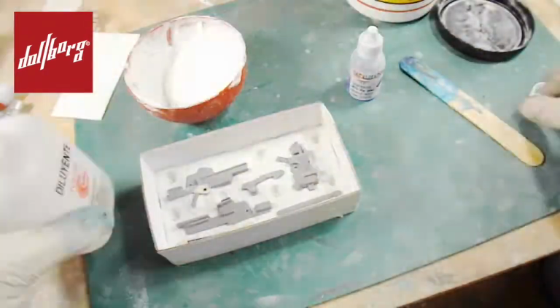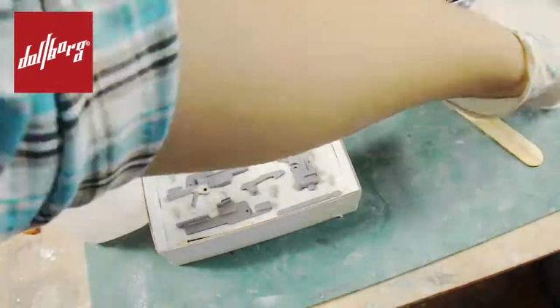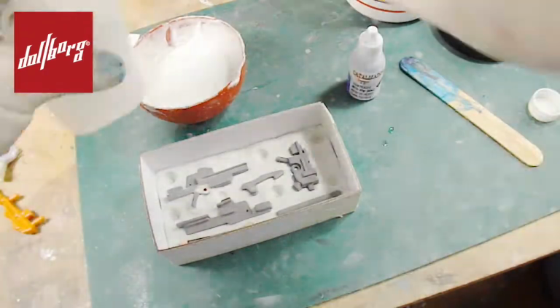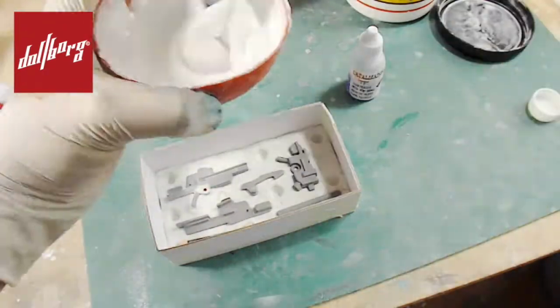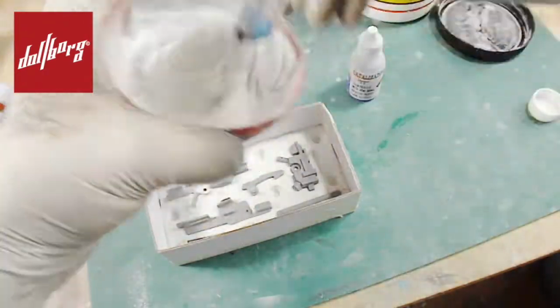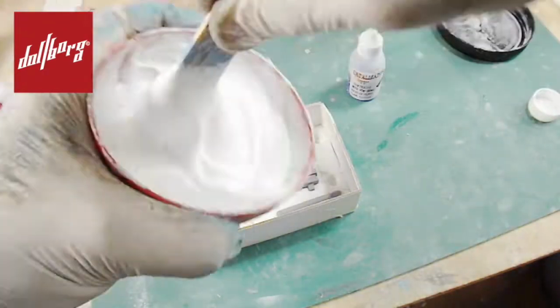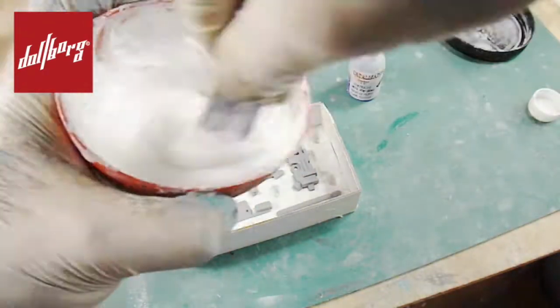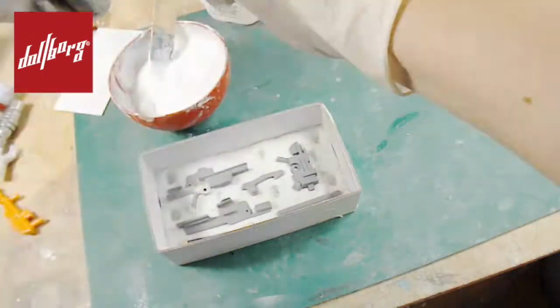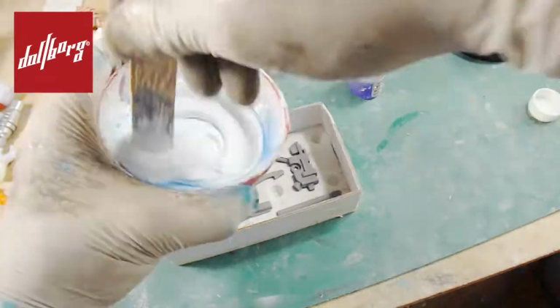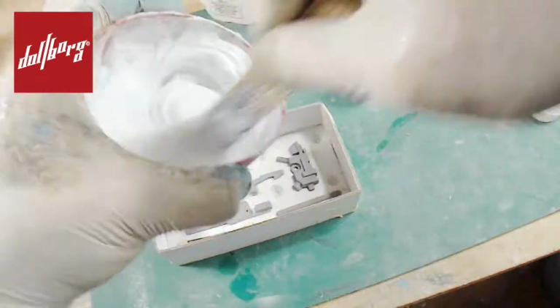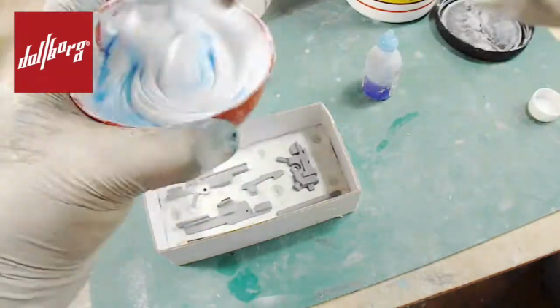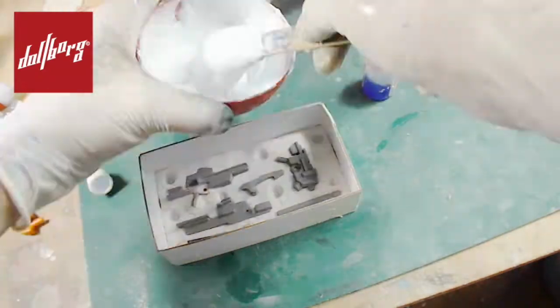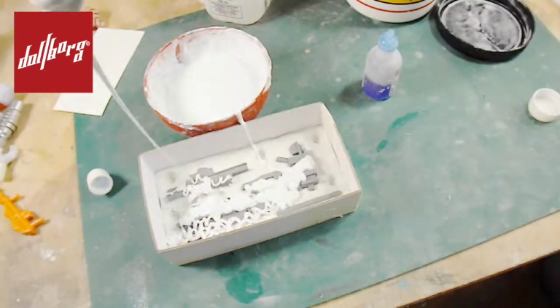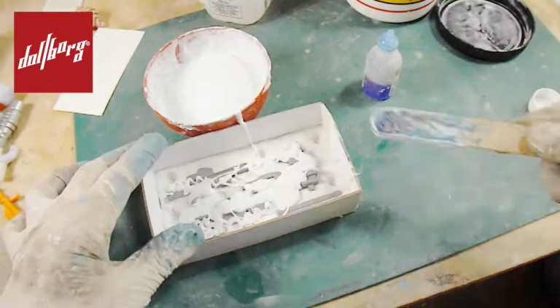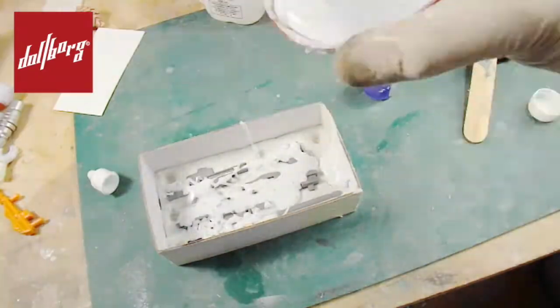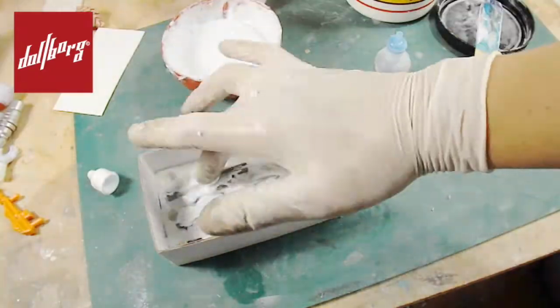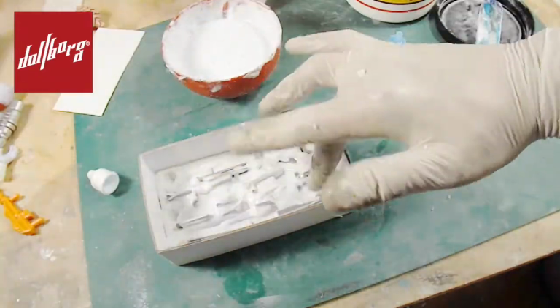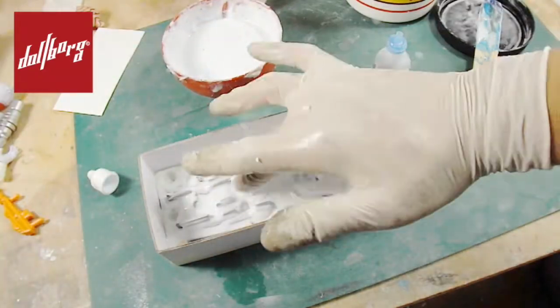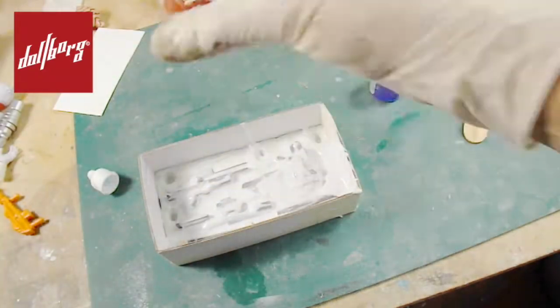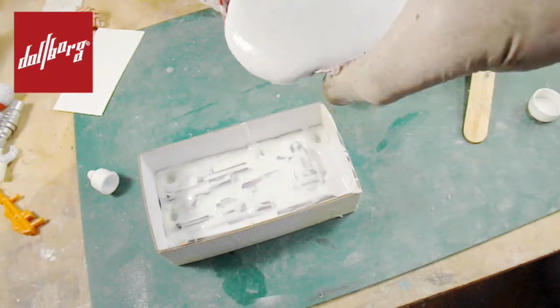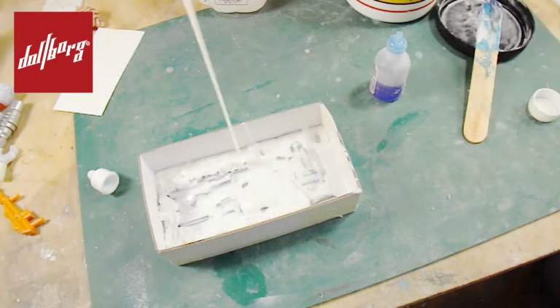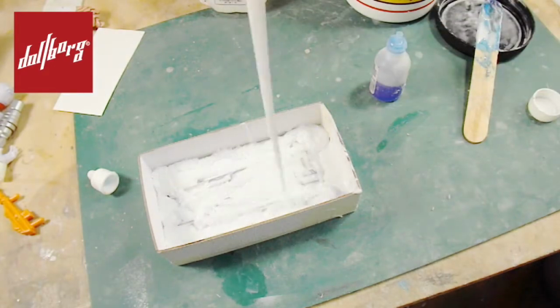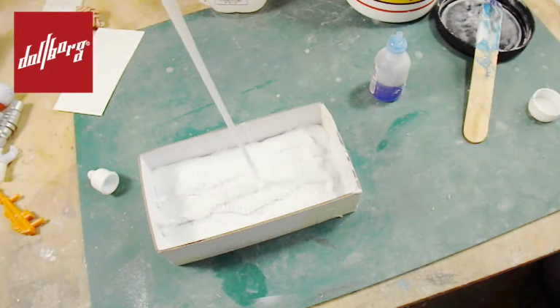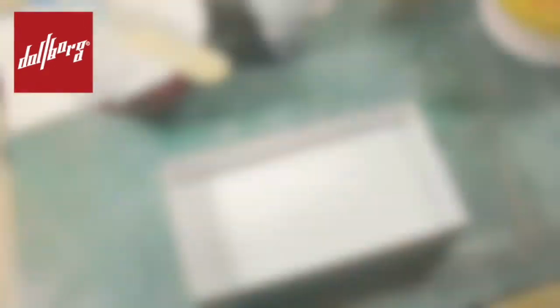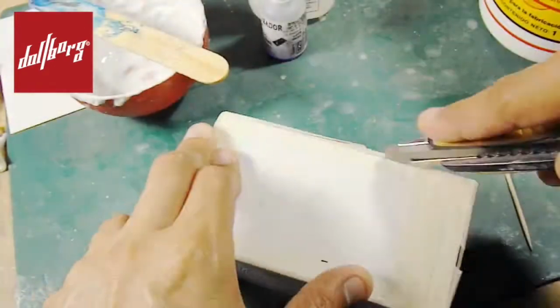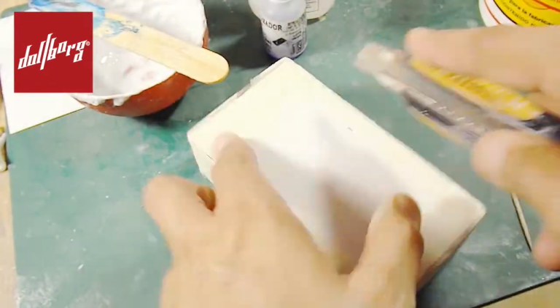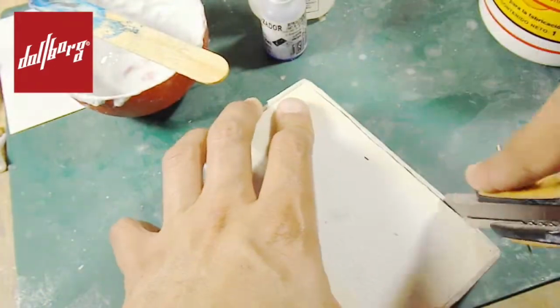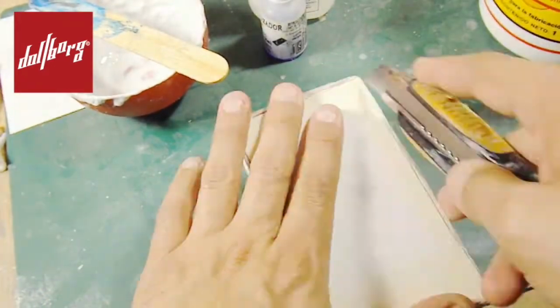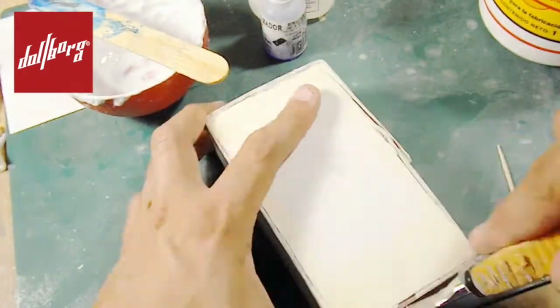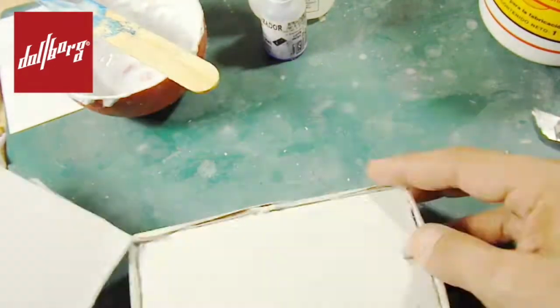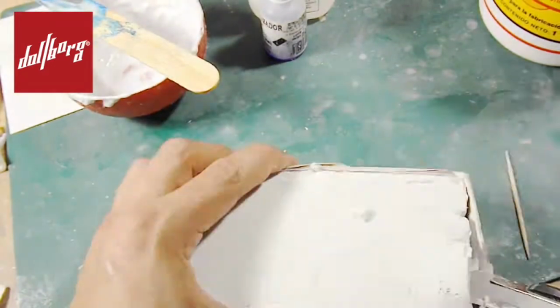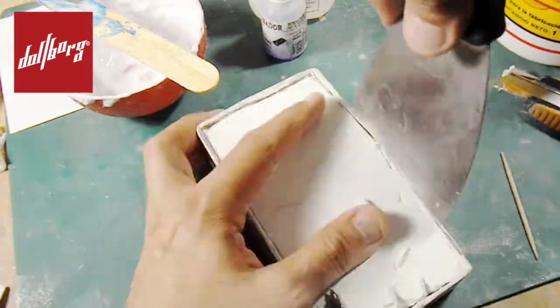We make a number of grooves that will help us close the mold halves, and pour silicone rubber with 10% of catalyst. We let it dry for a whole night, remove the base from the mold, and spray both the pieces and the rubber with gray primer in order to repeat the process for the second half.